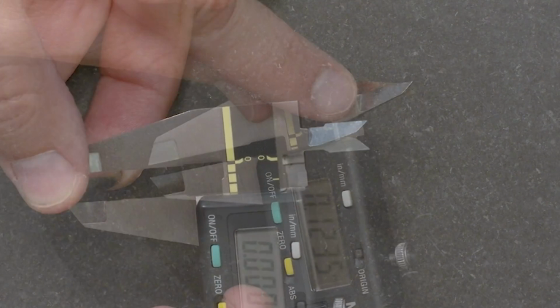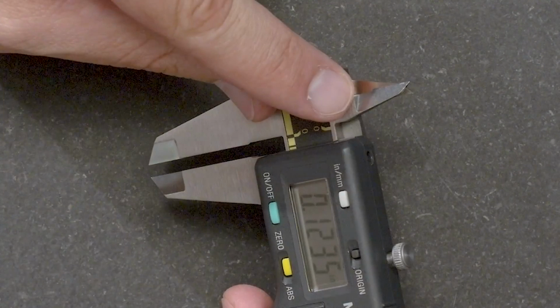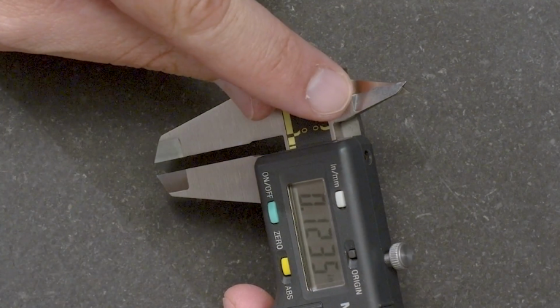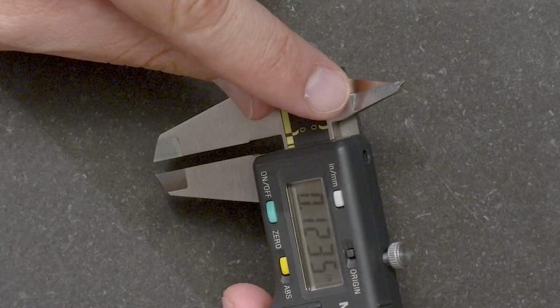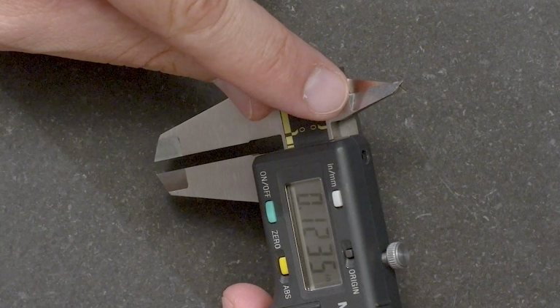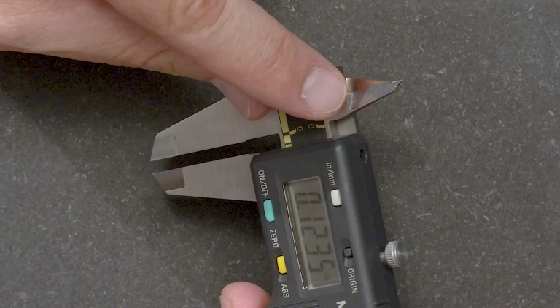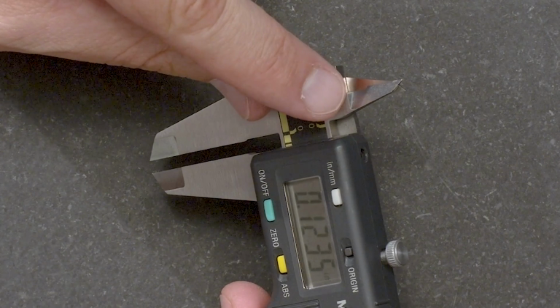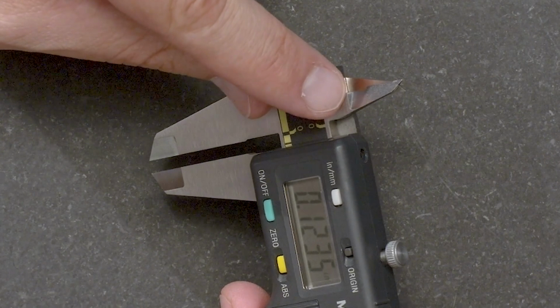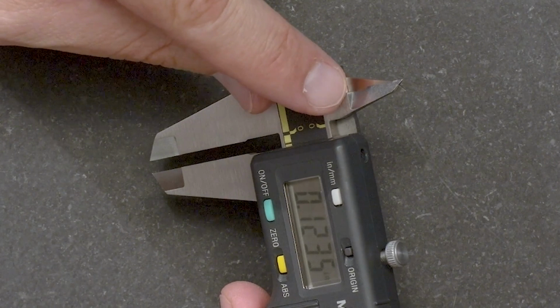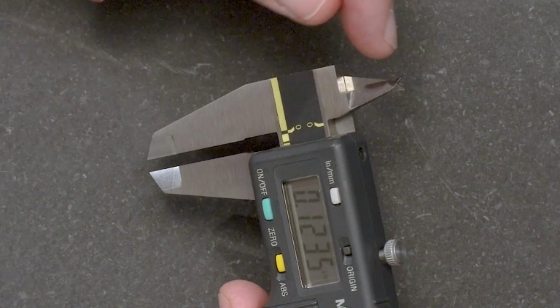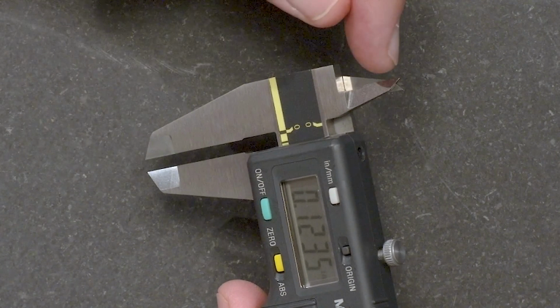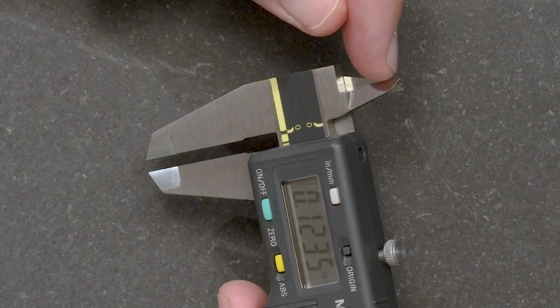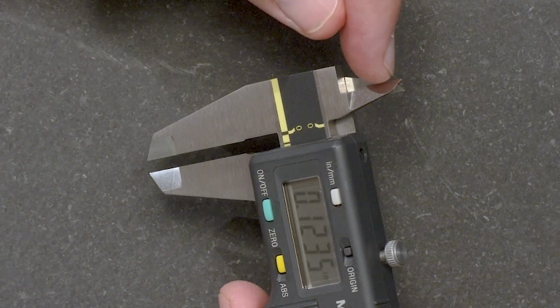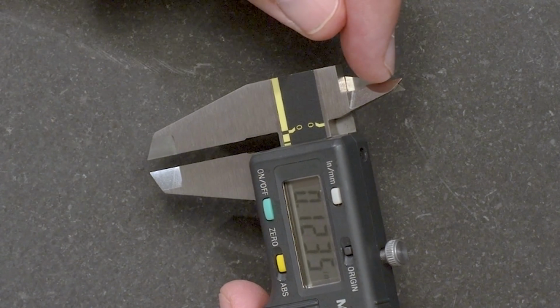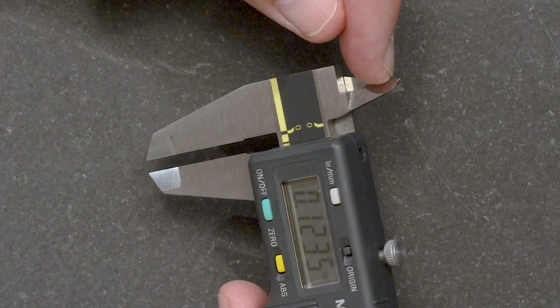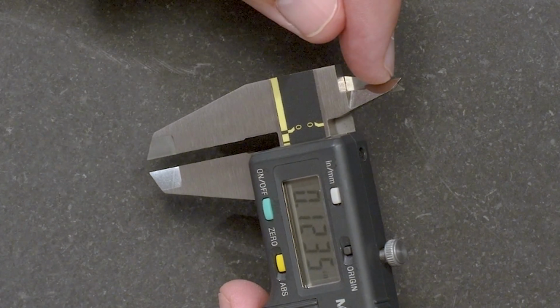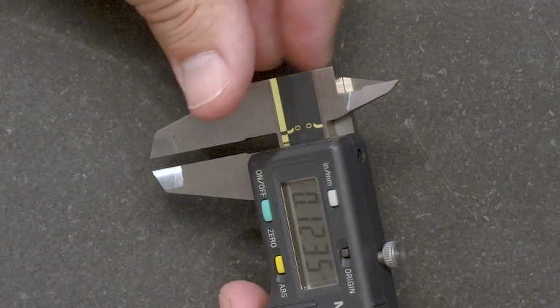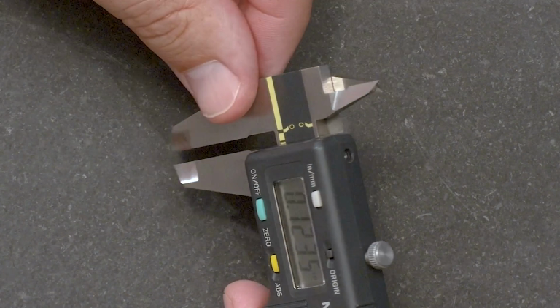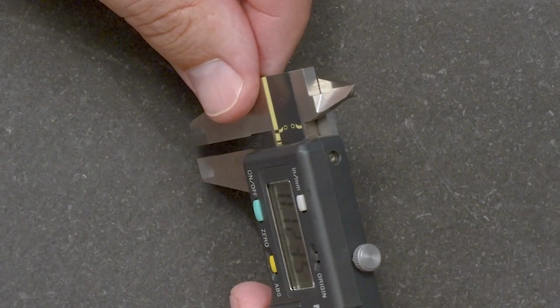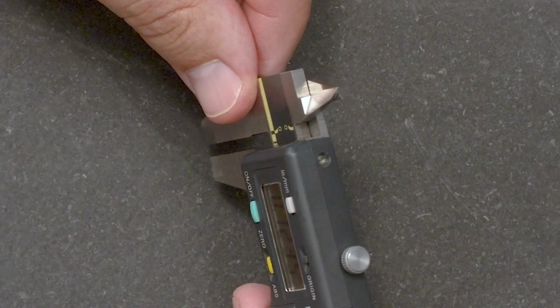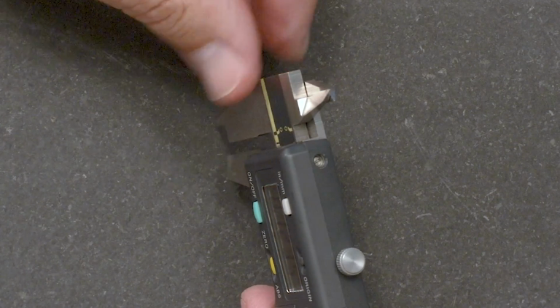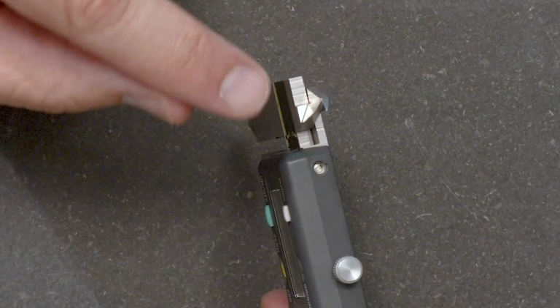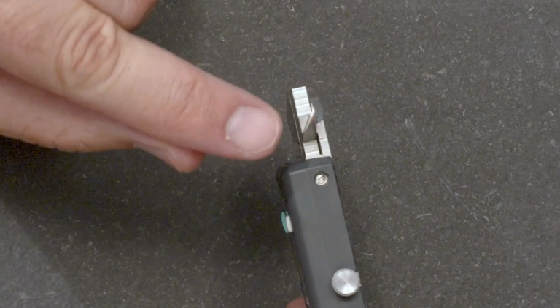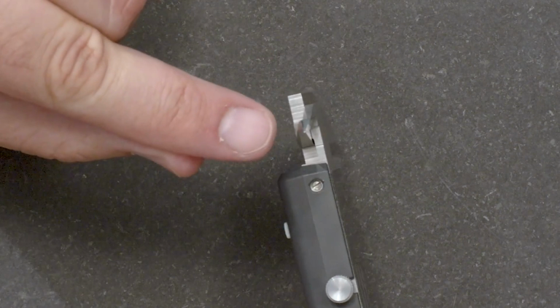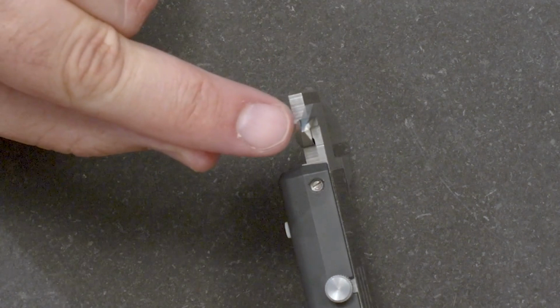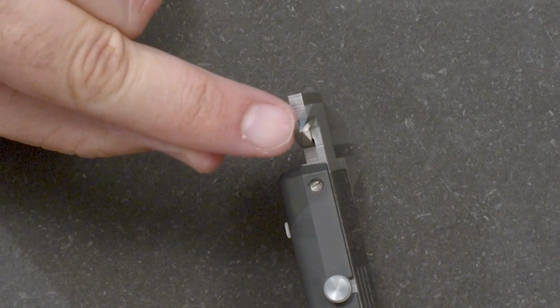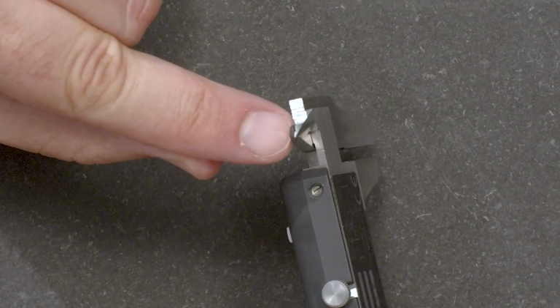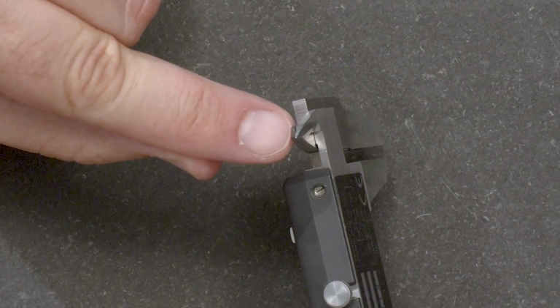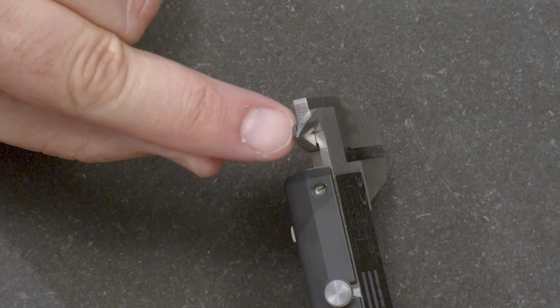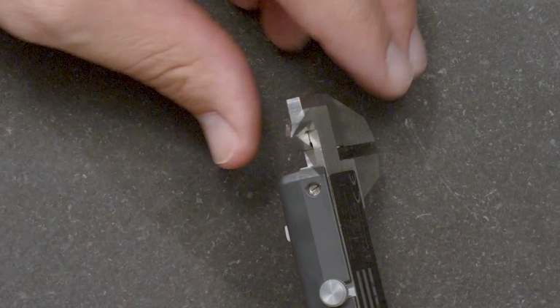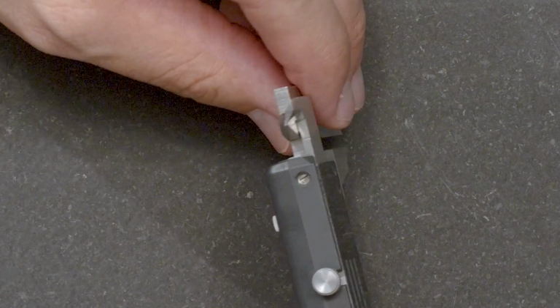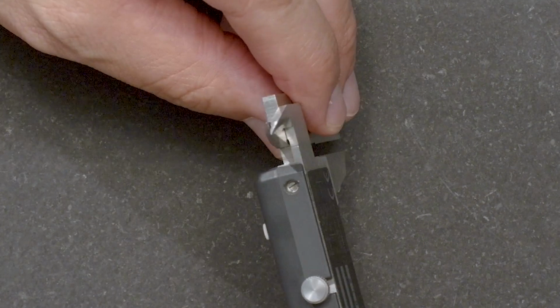The use of a light gap is also good for checking the condition of the internal measuring faces, in particular when you have the crossed knife-edge type like we have on this caliper.